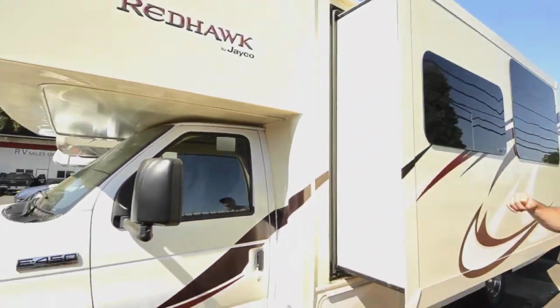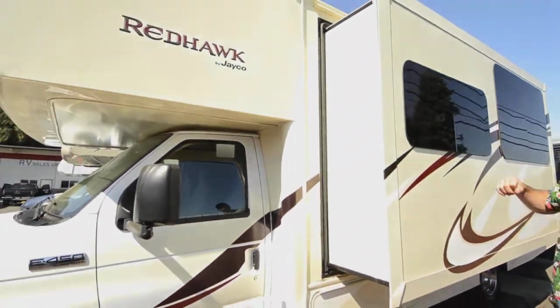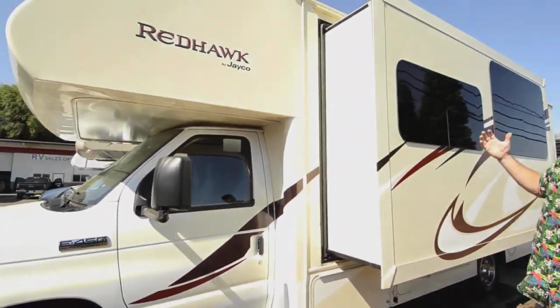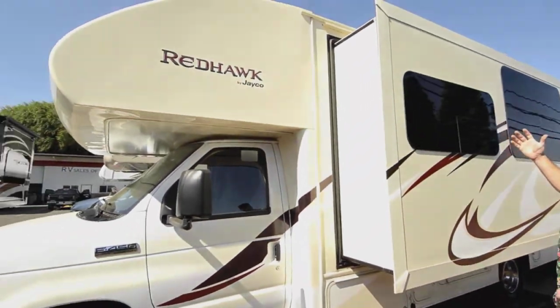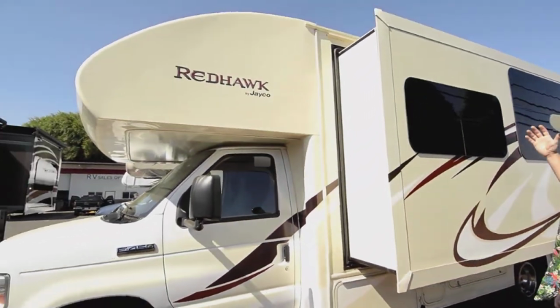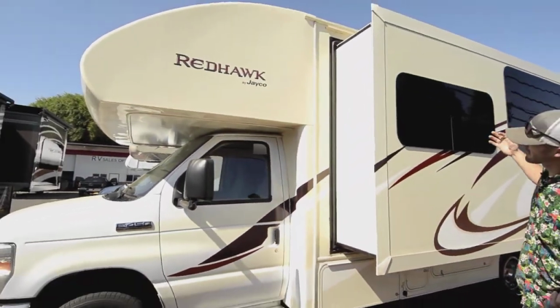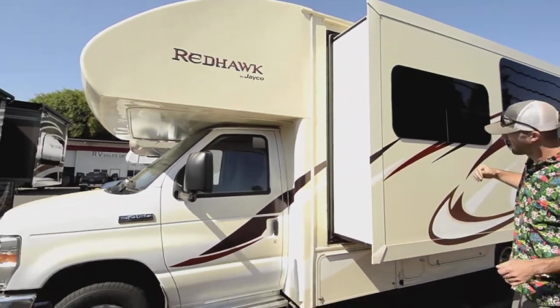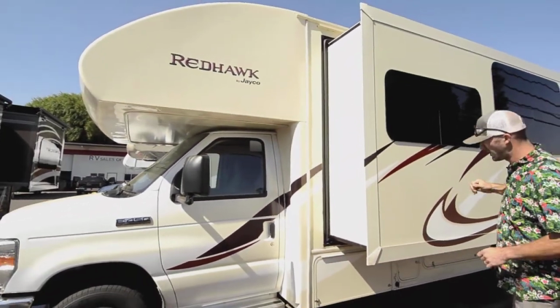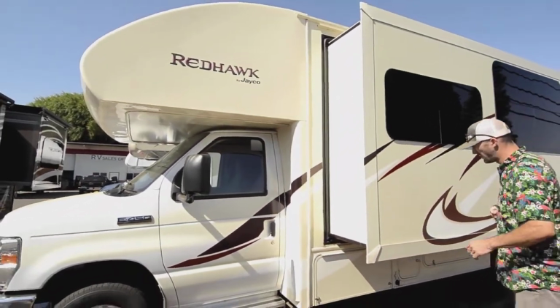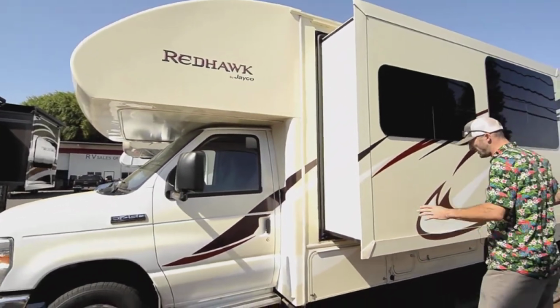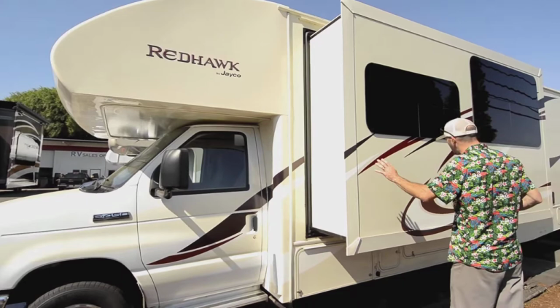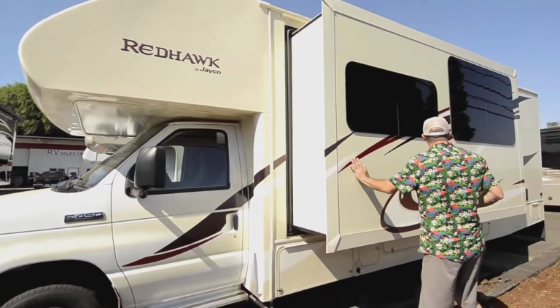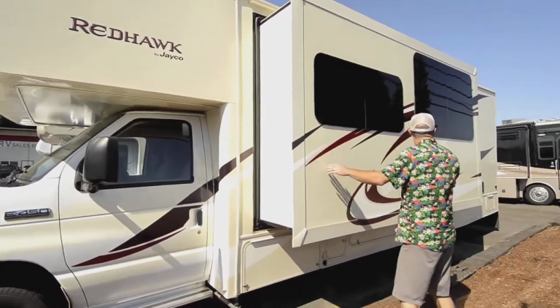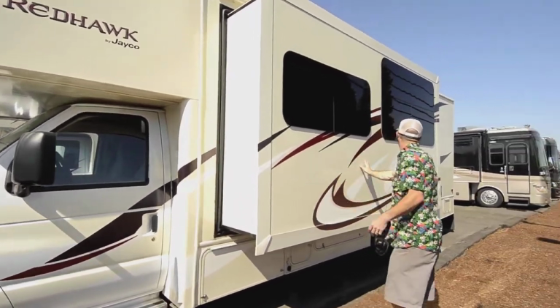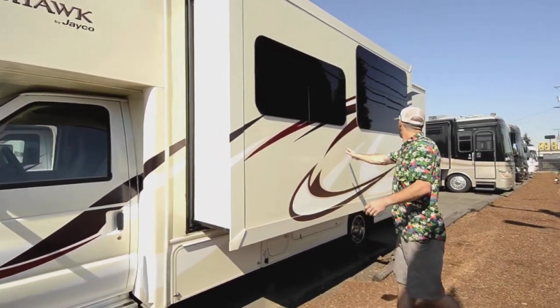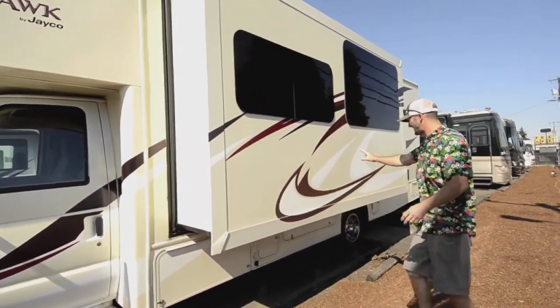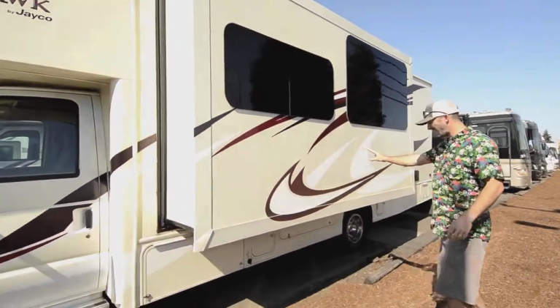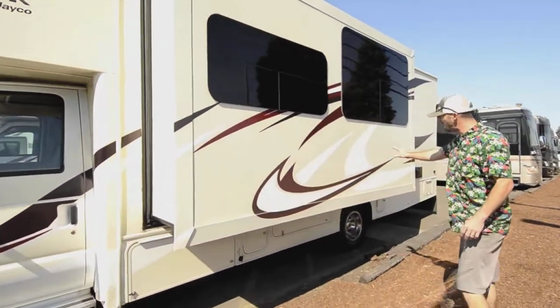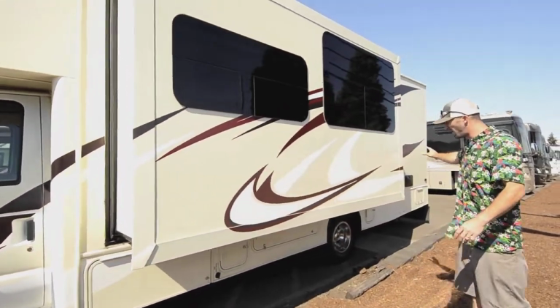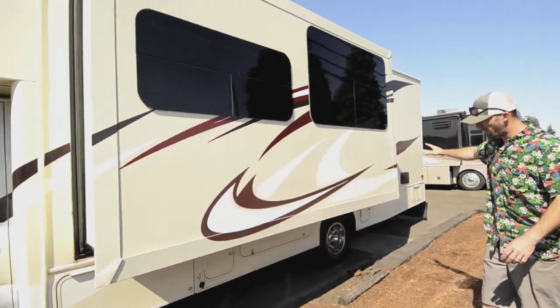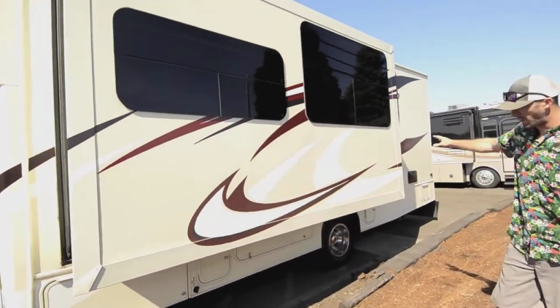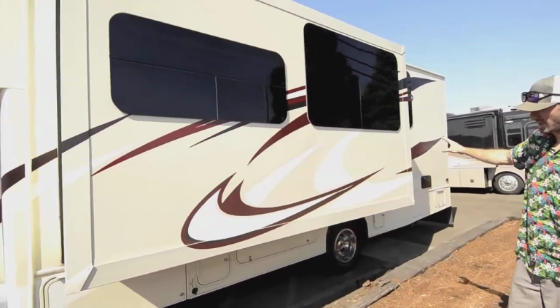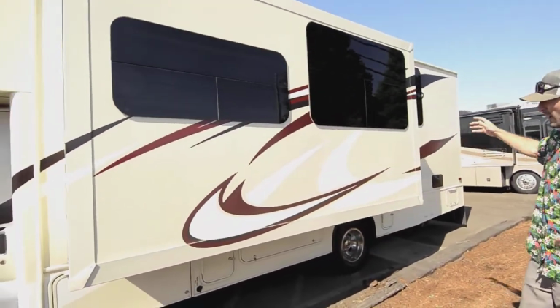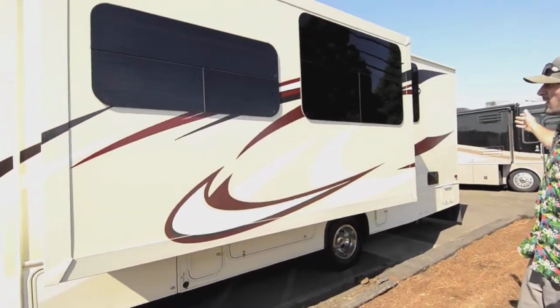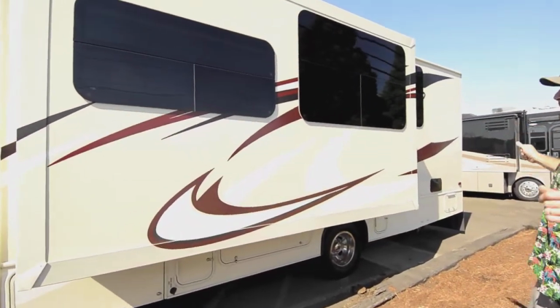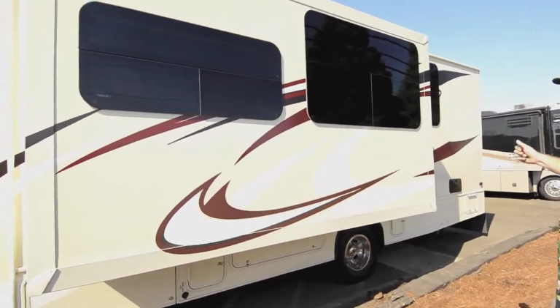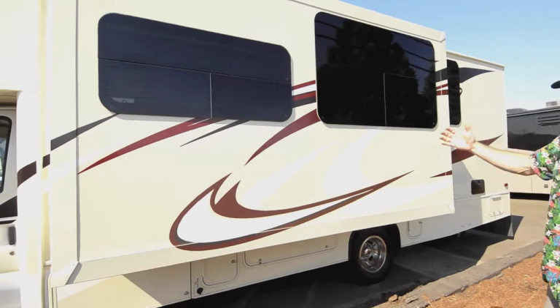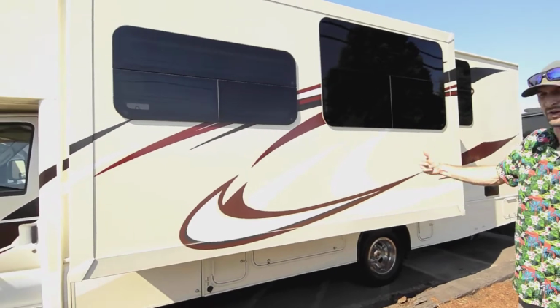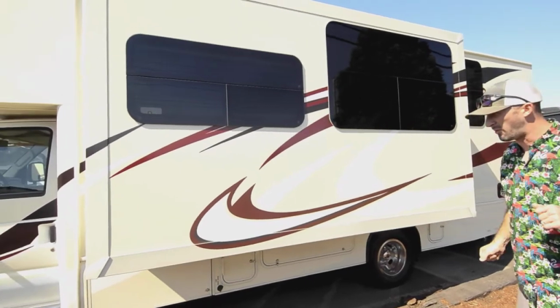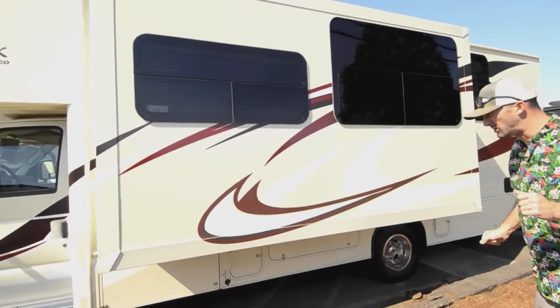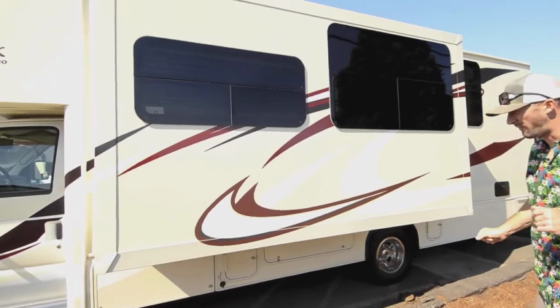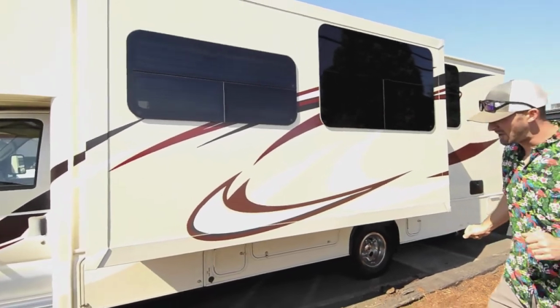Those fiberglass caps do not delaminate because they're fiberglass — very nicely done. And then we have our one big slide here, a very wide slide for how big this unit is, and fairly deep, about two and a half feet deep.